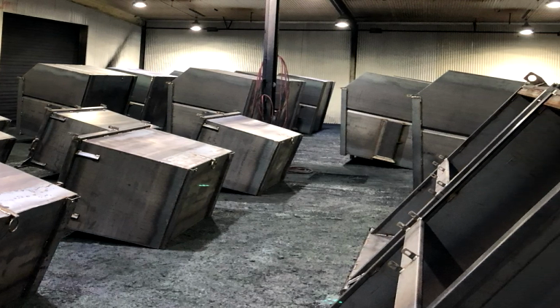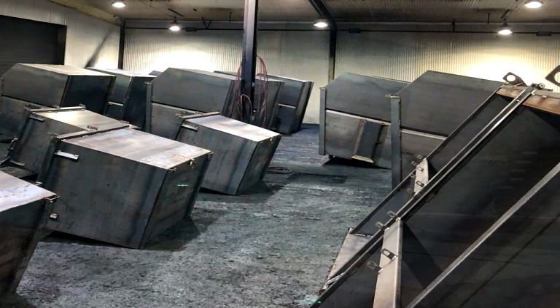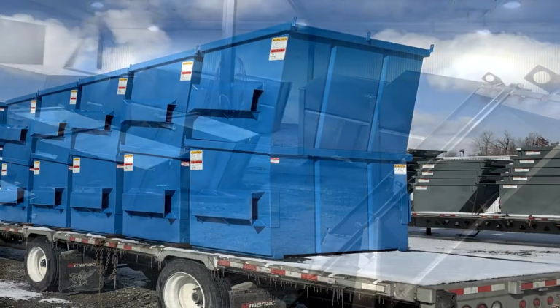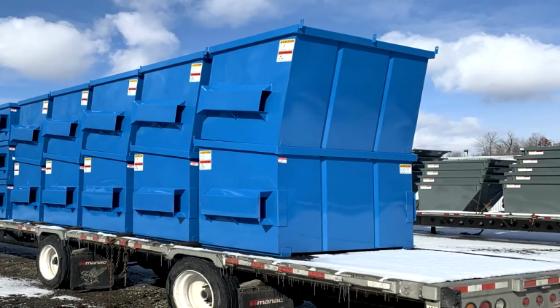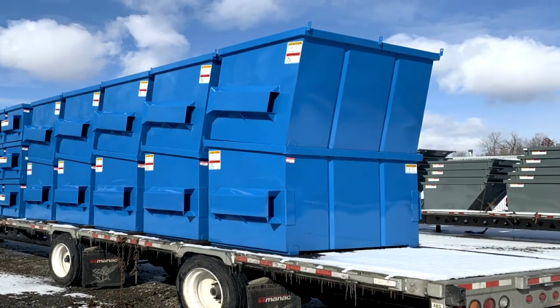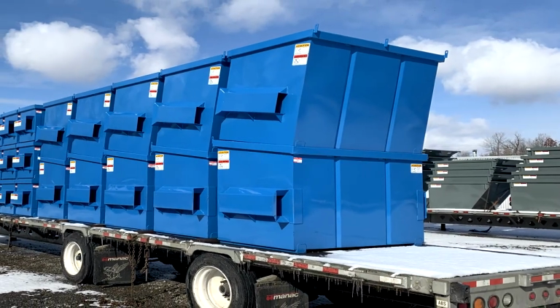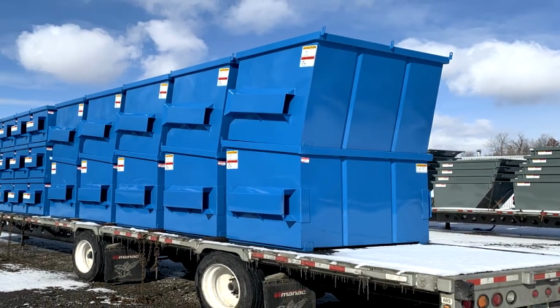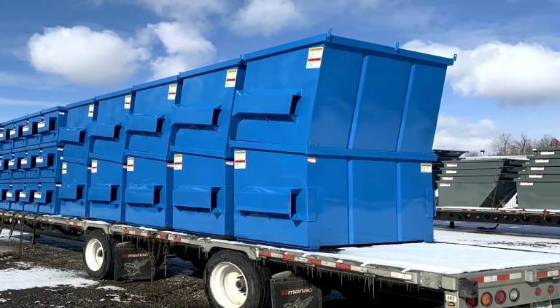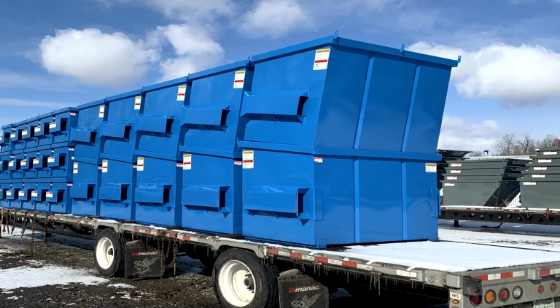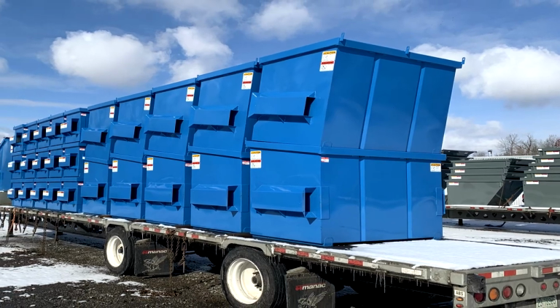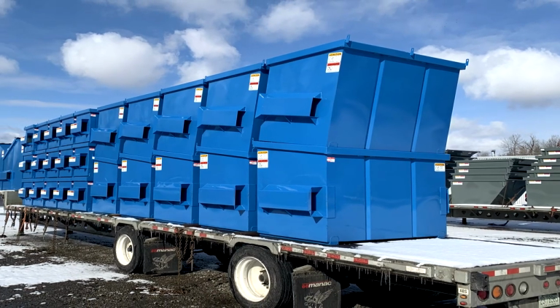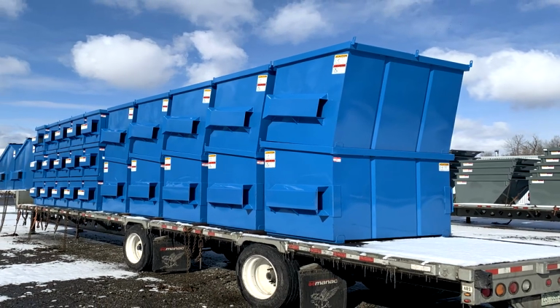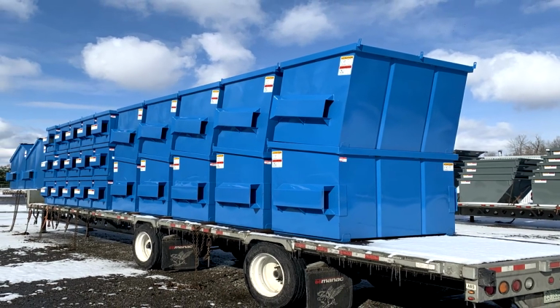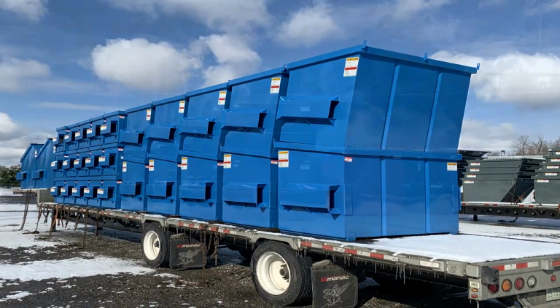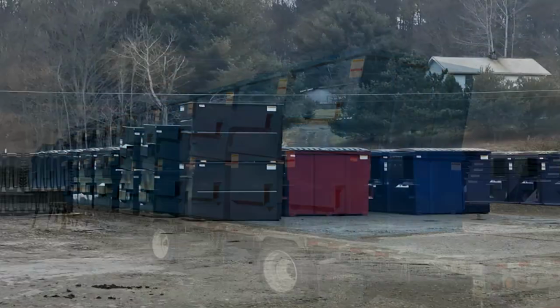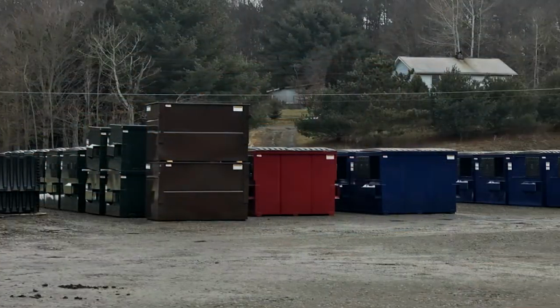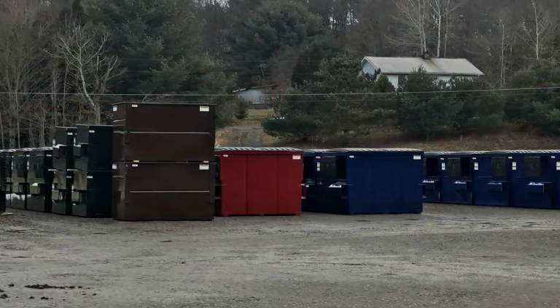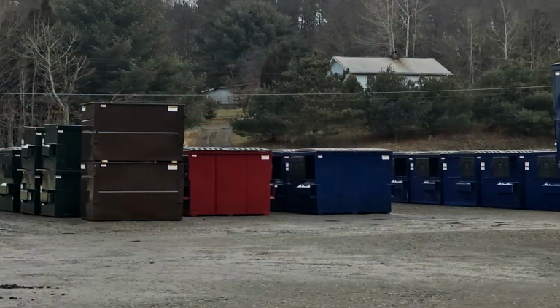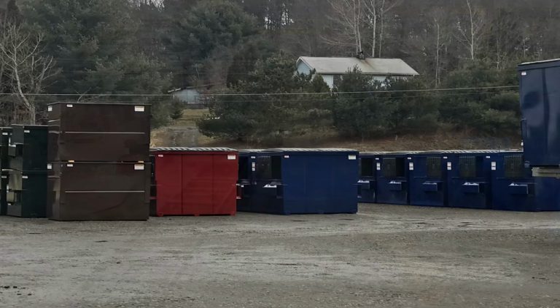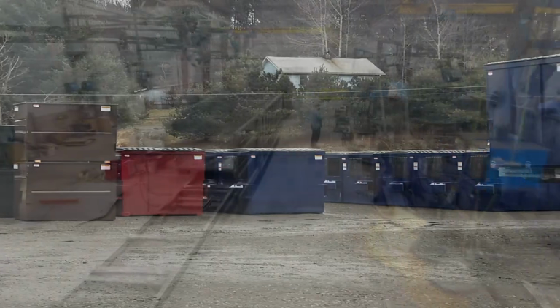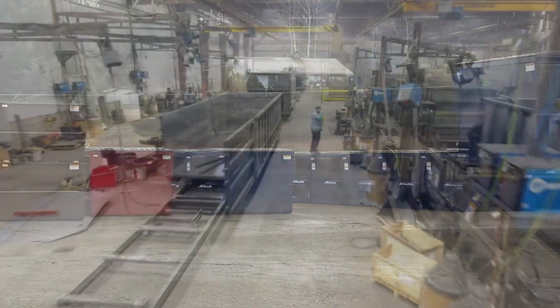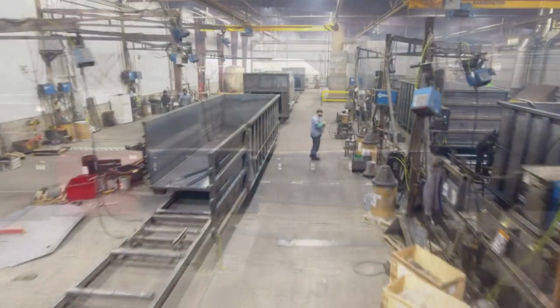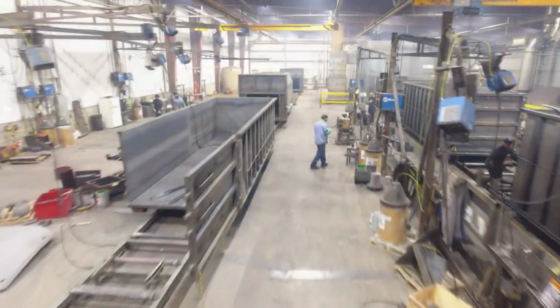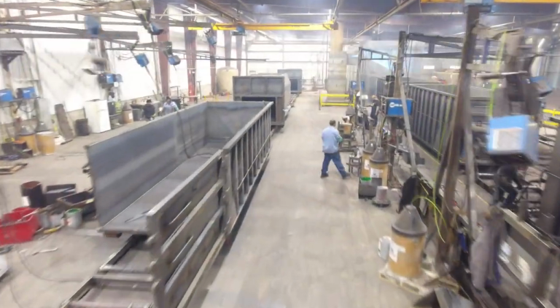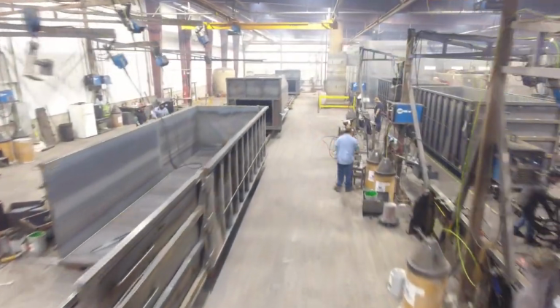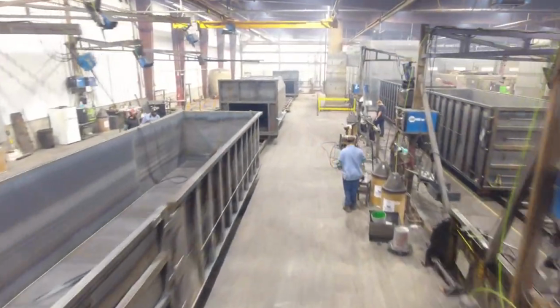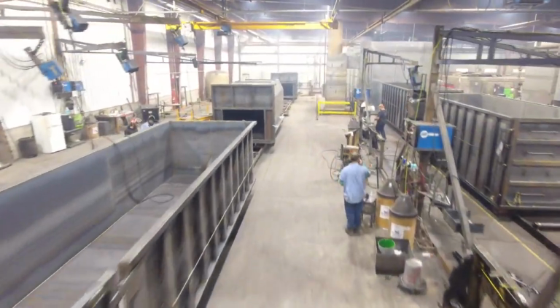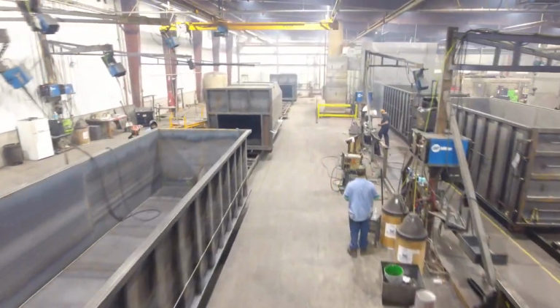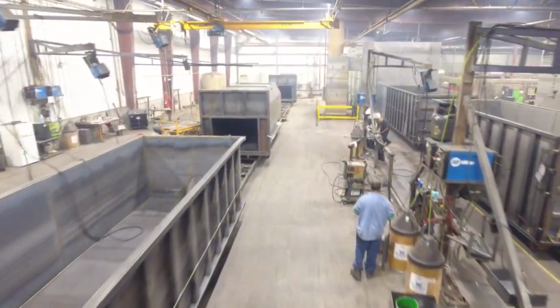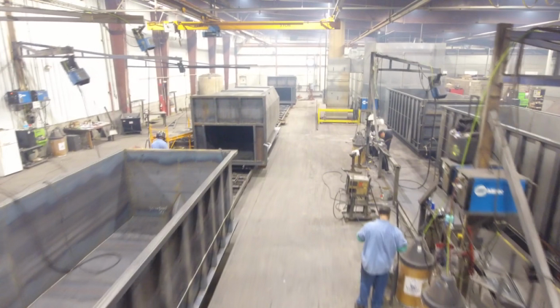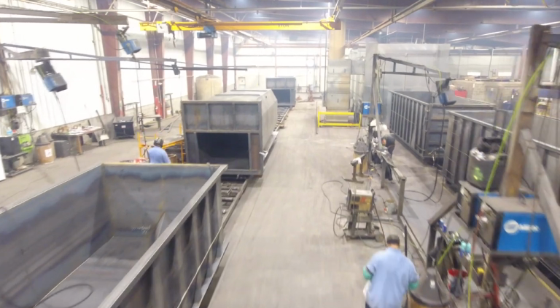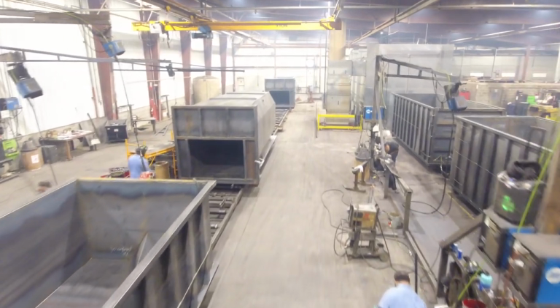In Hadley, we make the industry's most respected front and rear load containers. In the five years CCS has owned Valley Can, we've averaged better than 98% on-time delivery and nearly 100% customer satisfaction.